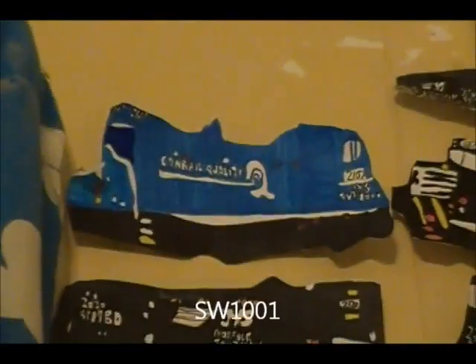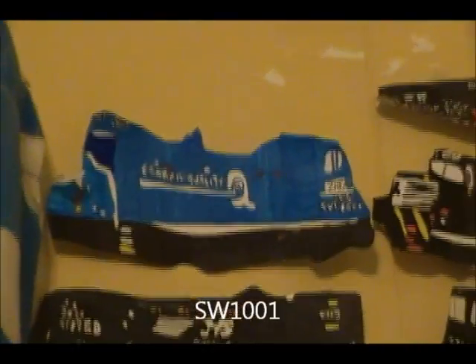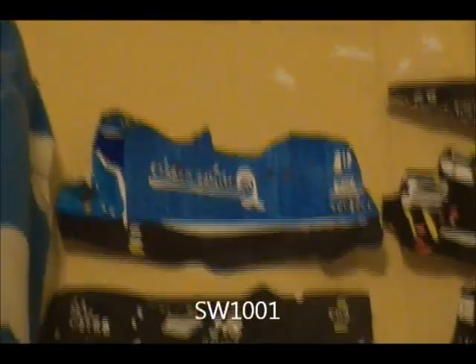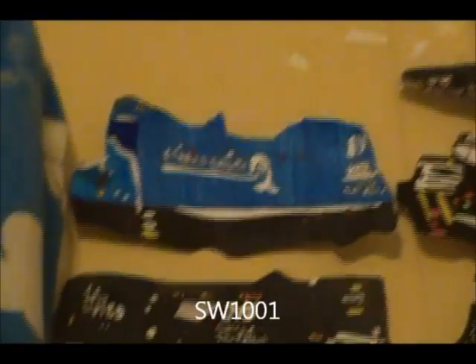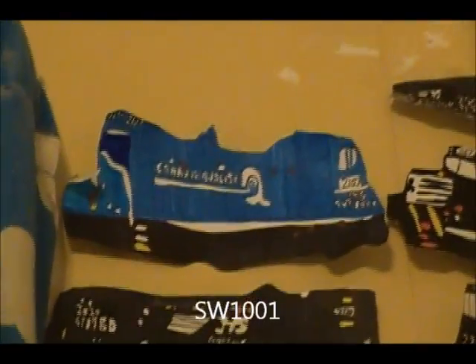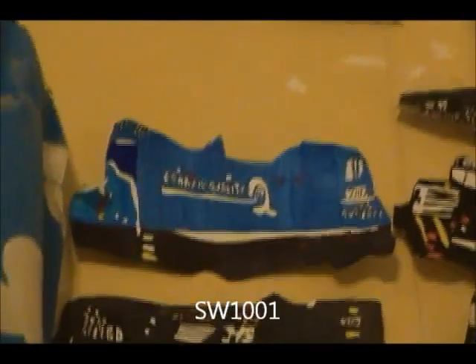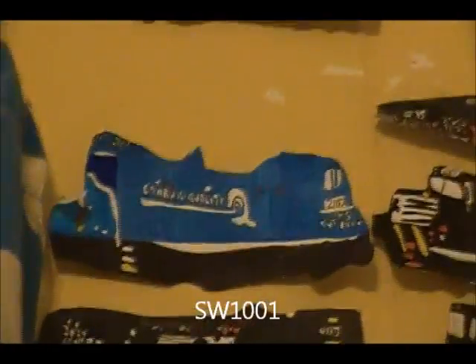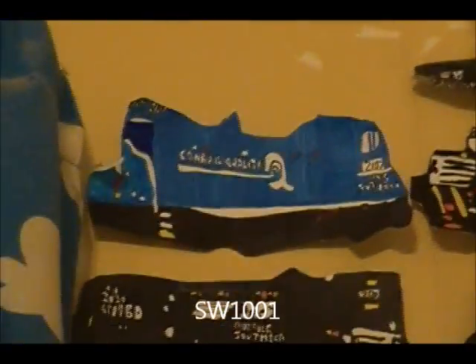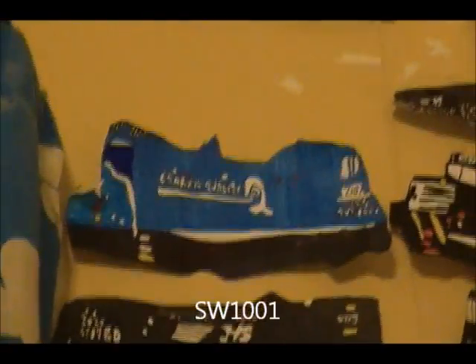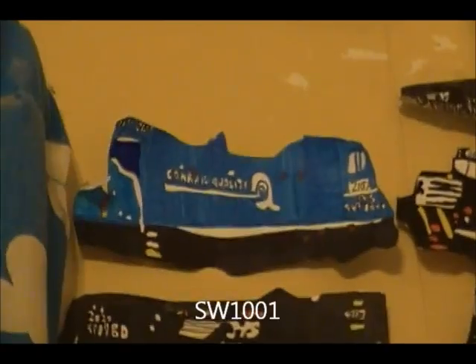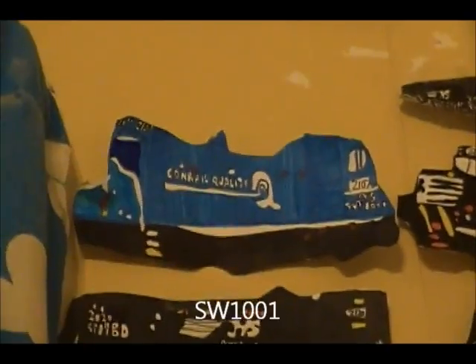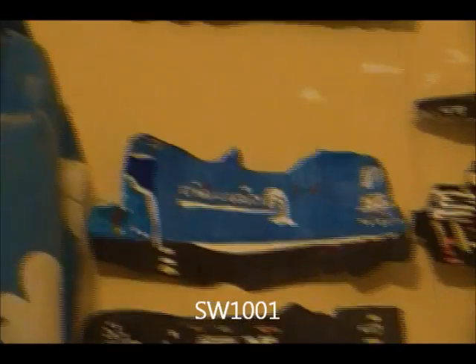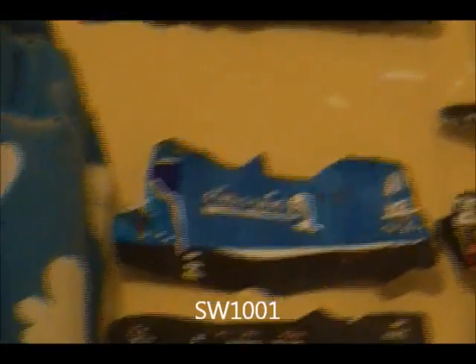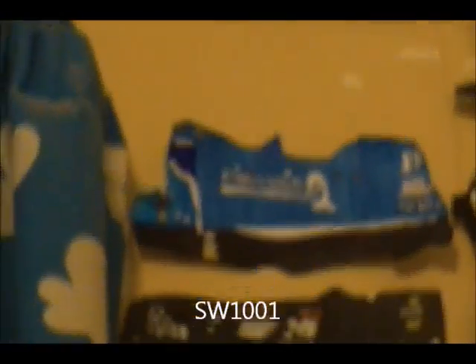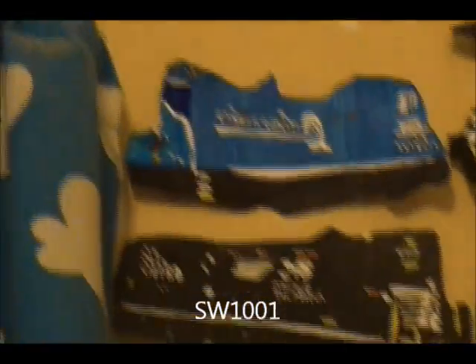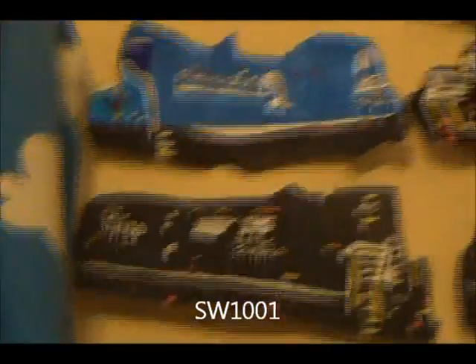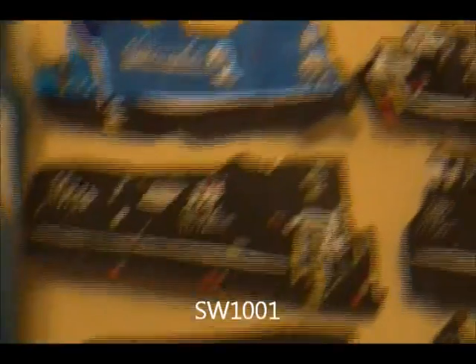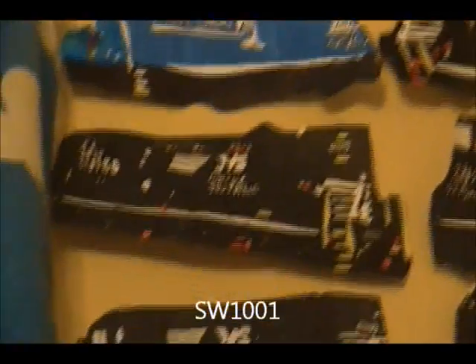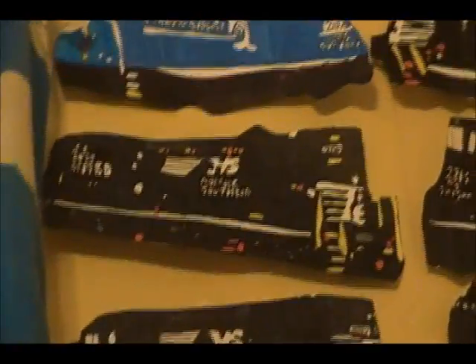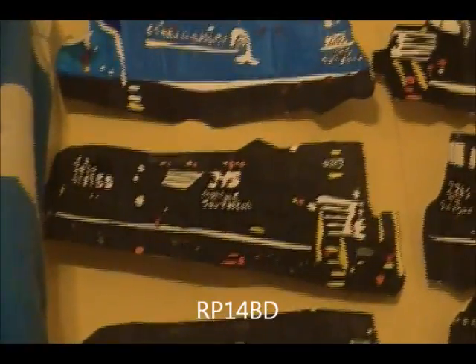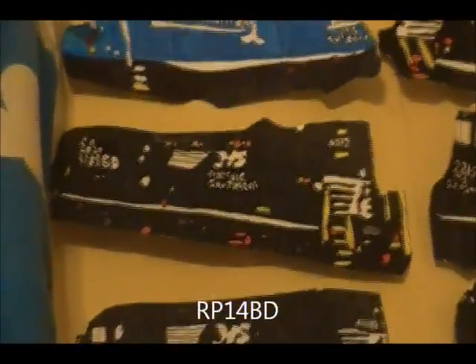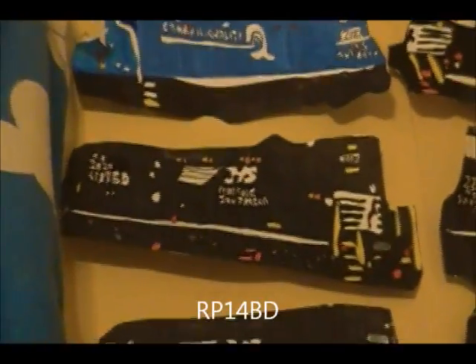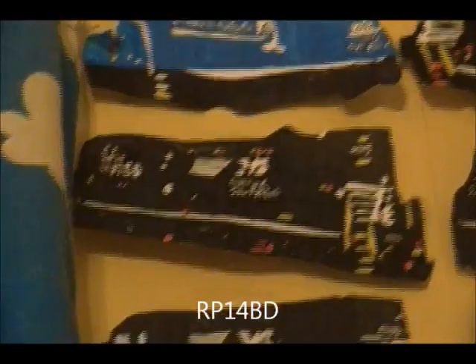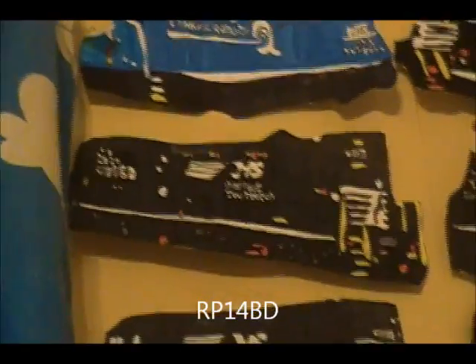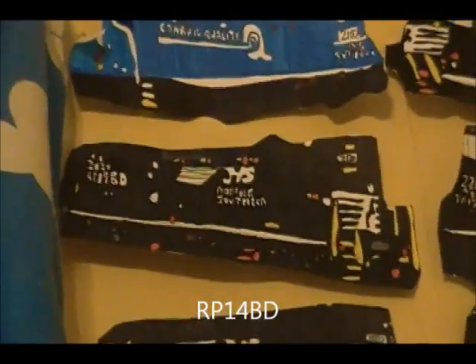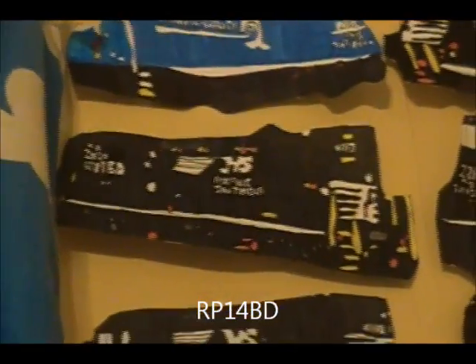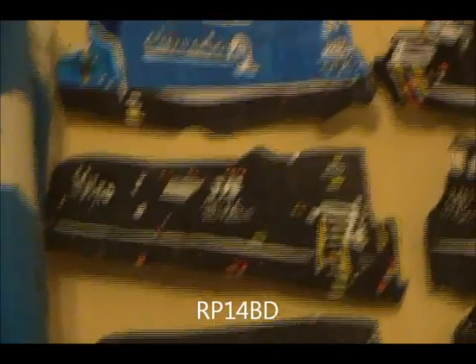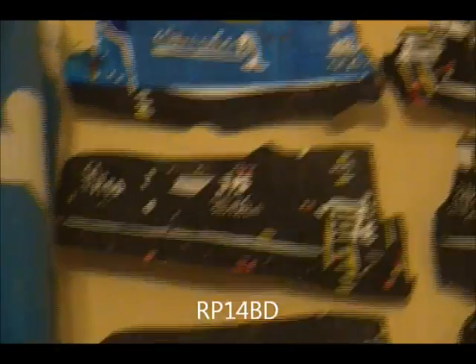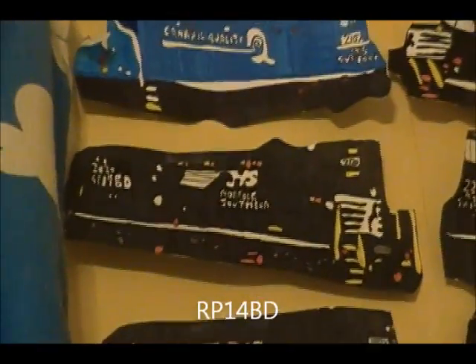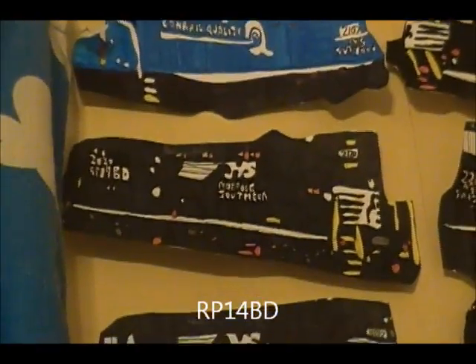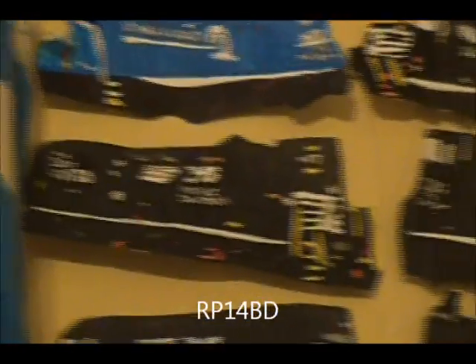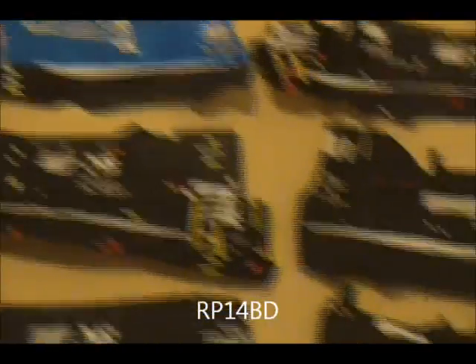Conrail quality, SW-1001, number 2107 — that's obviously the best, because it's Conrail. RP-14BD, number 2120, that was great. A lot of detail on that. It was awesome.